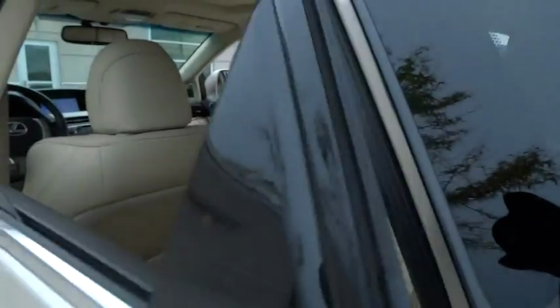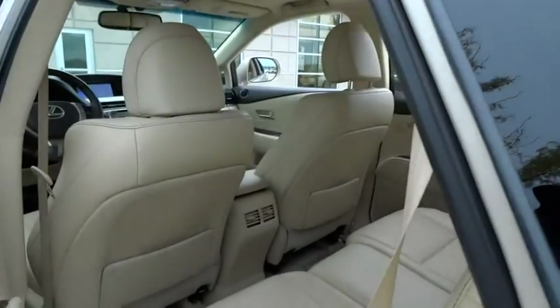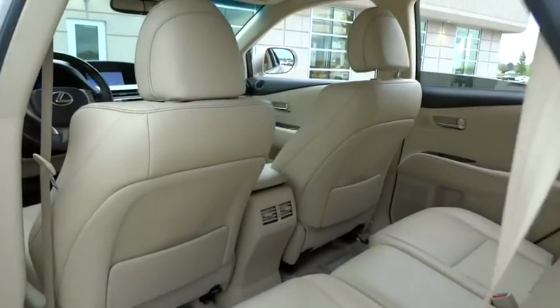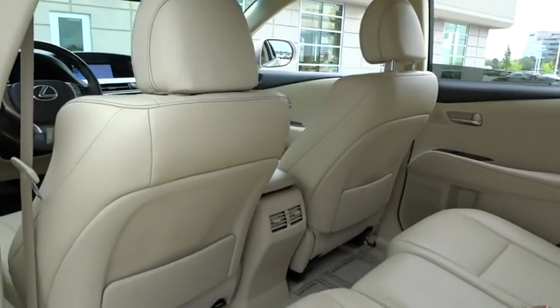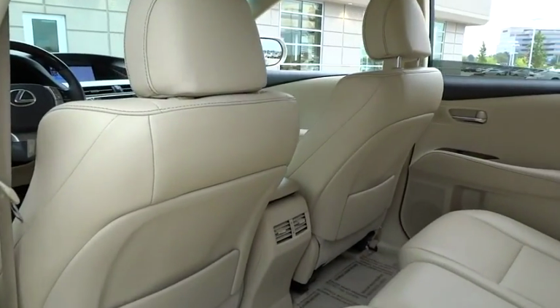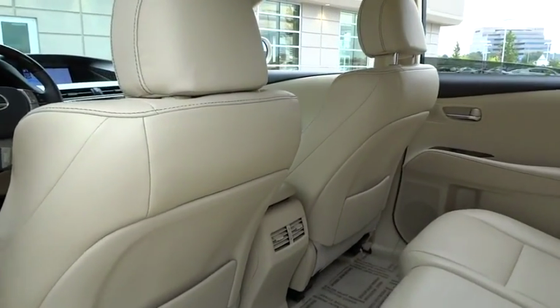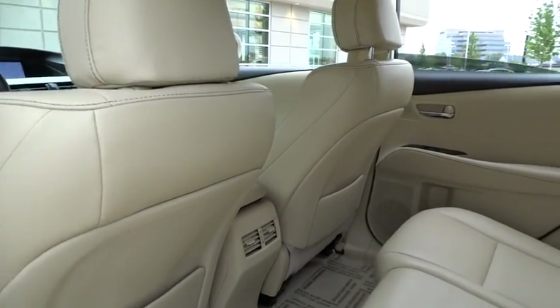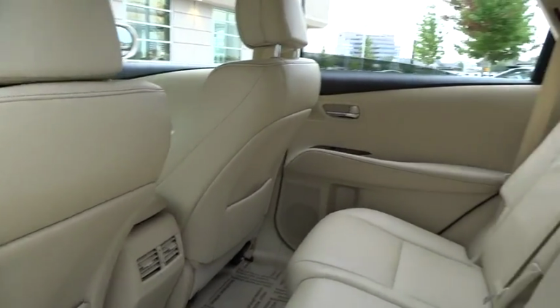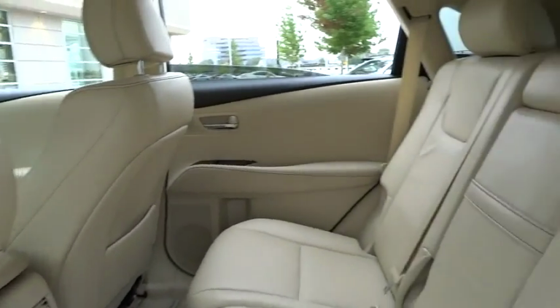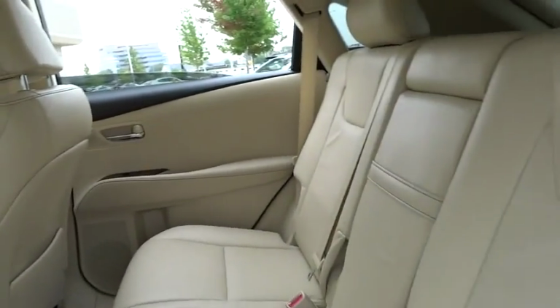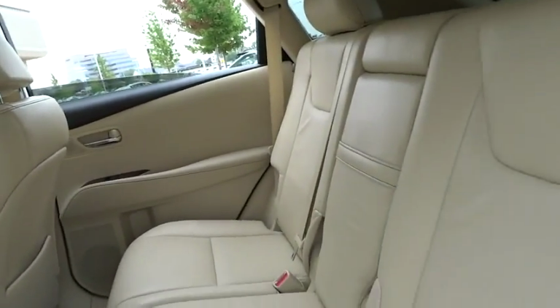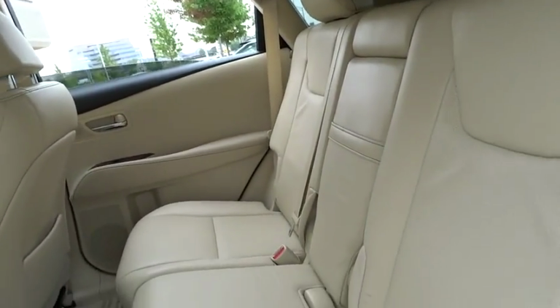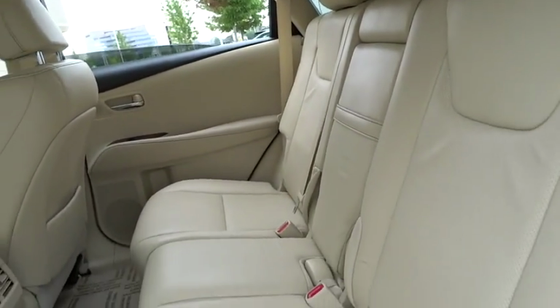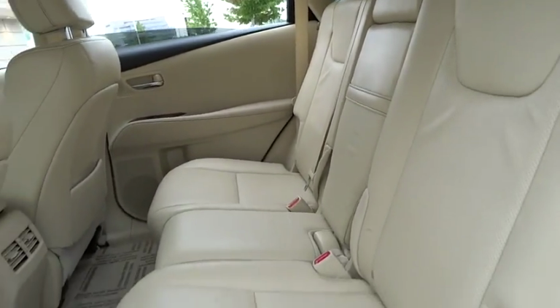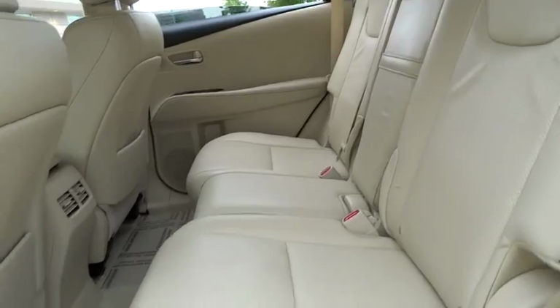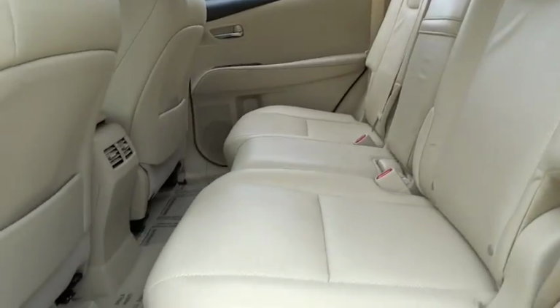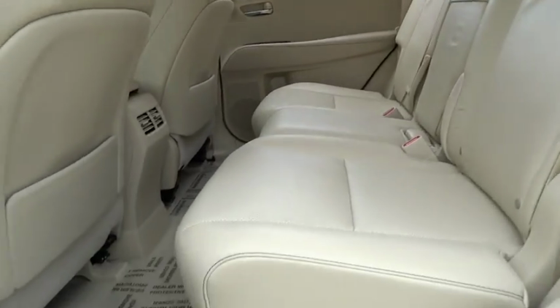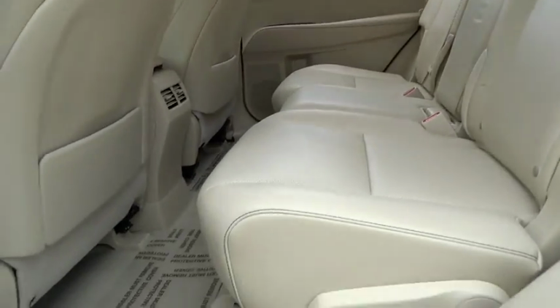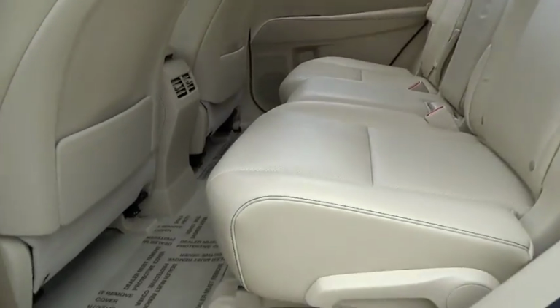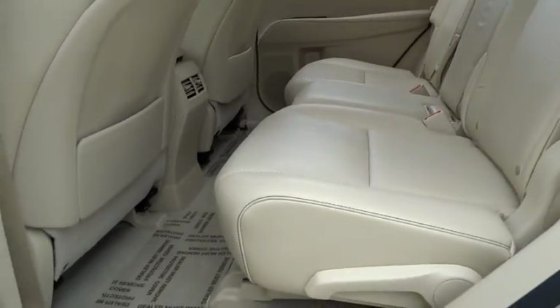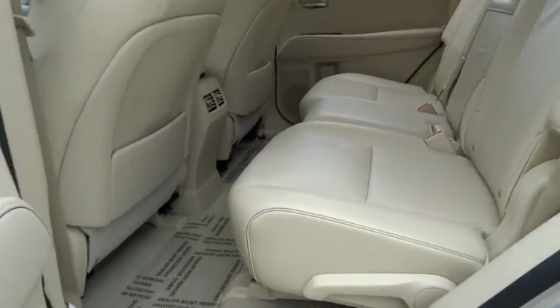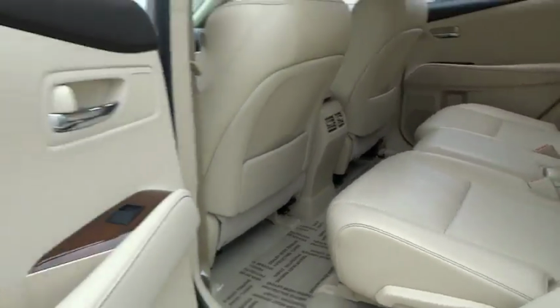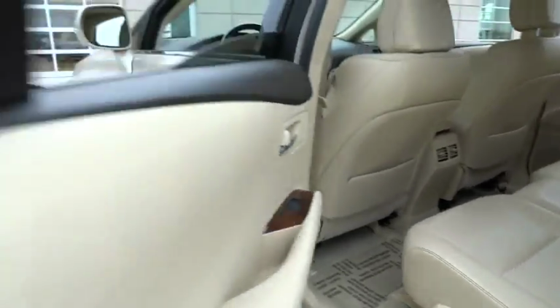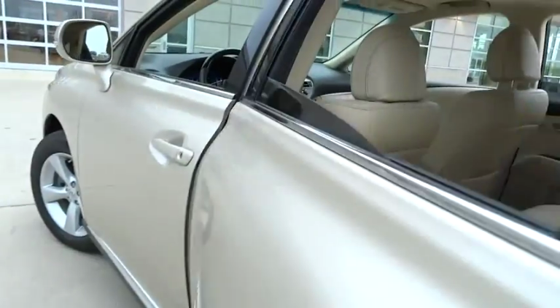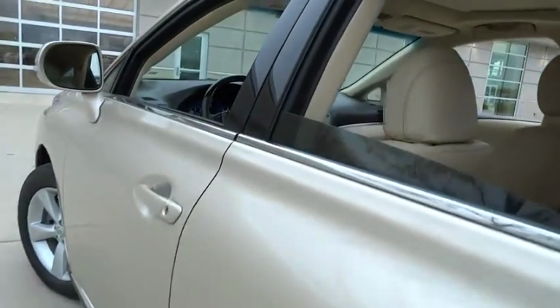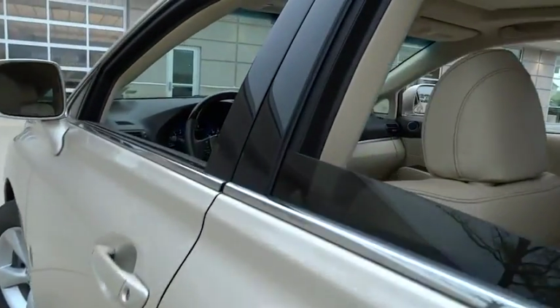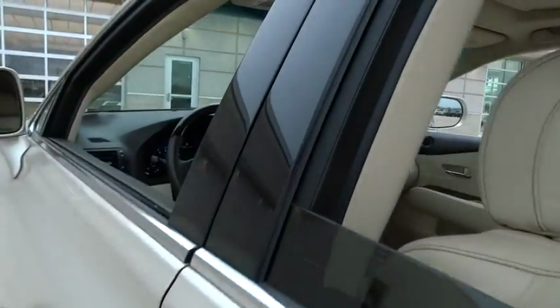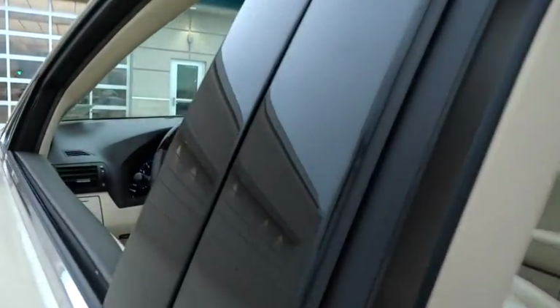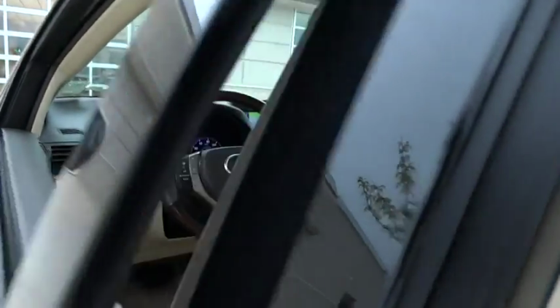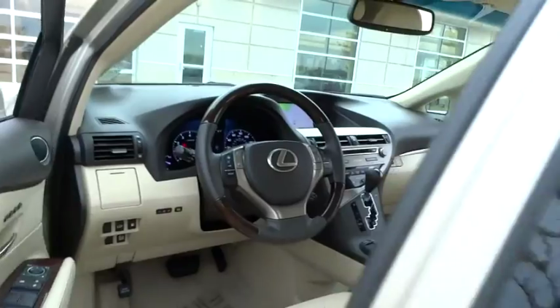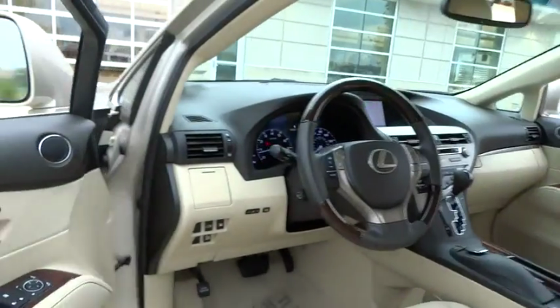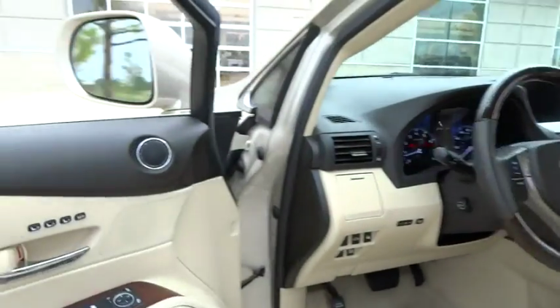Auto dimming rear view mirror. PPO. Keyless start. Four-wheel disc brakes. Aluminum wheels. This vehicle is Carfax certified one owner and qualifies for the Carfax buy-back guarantee.